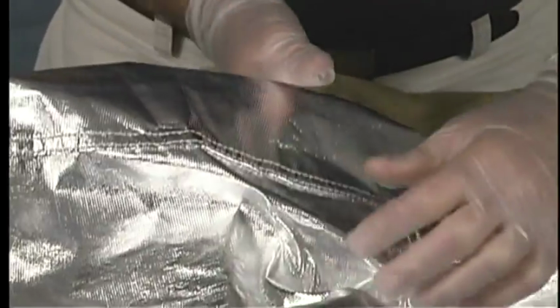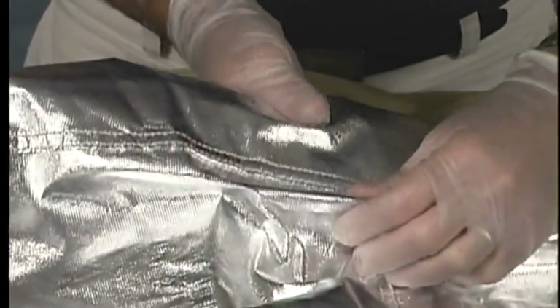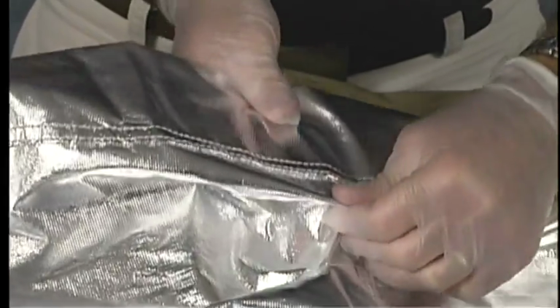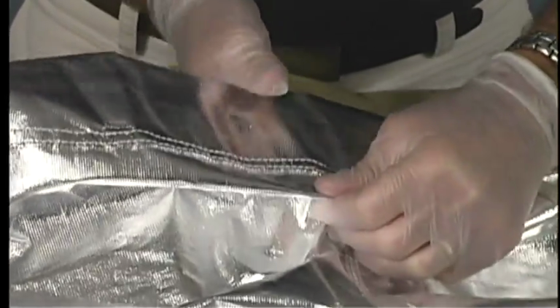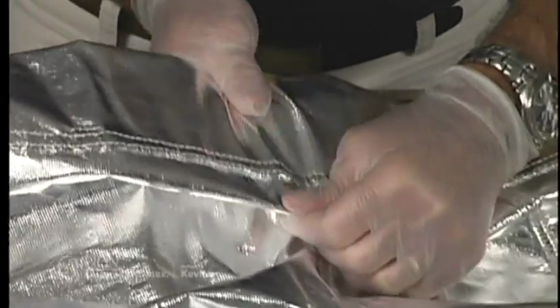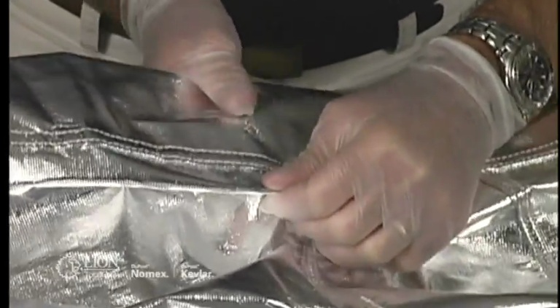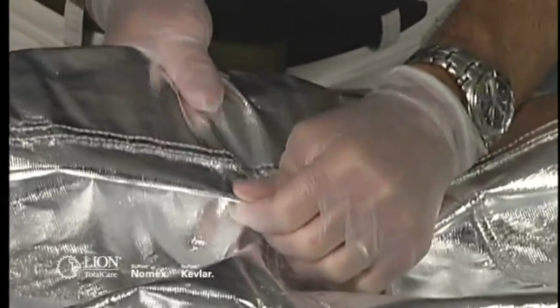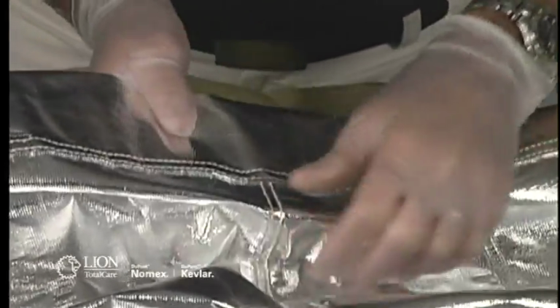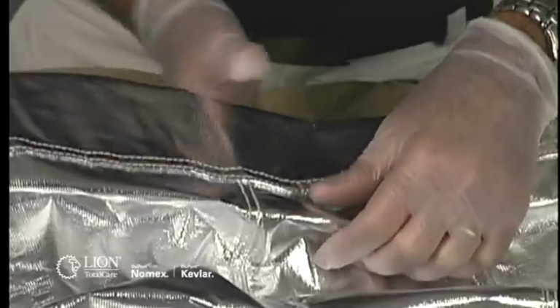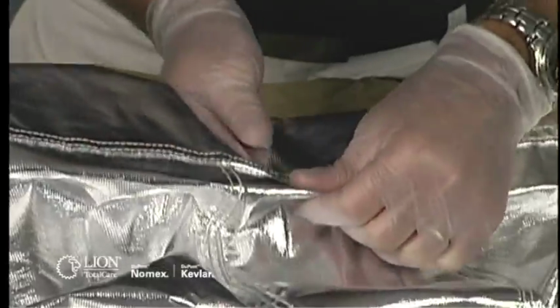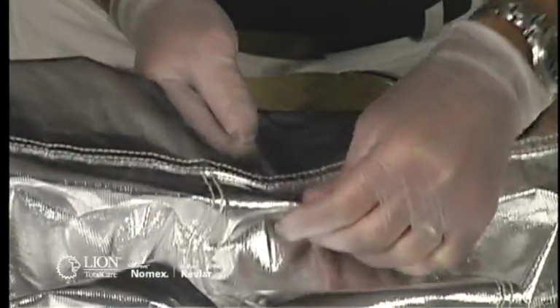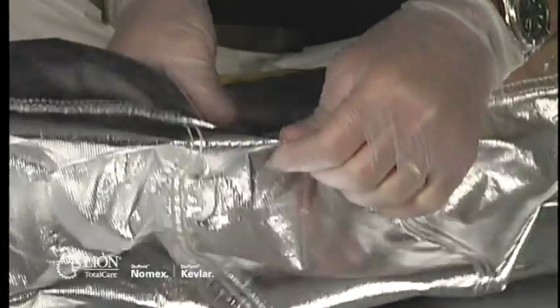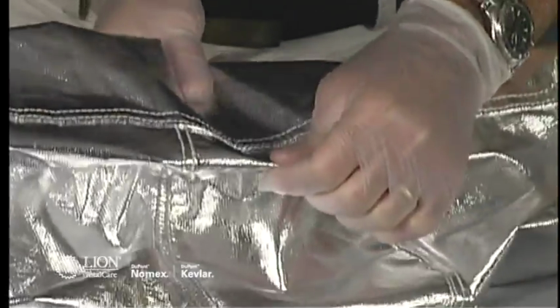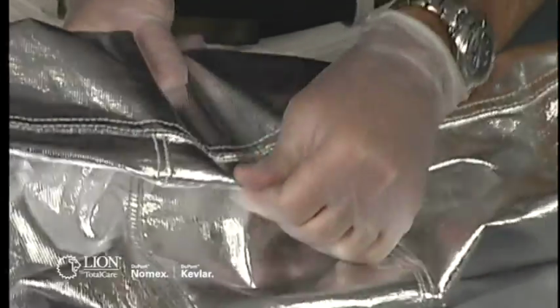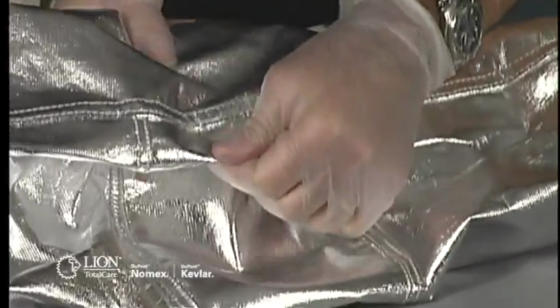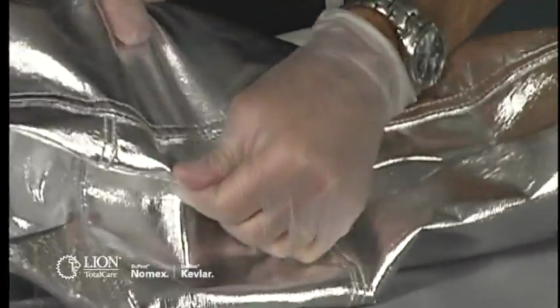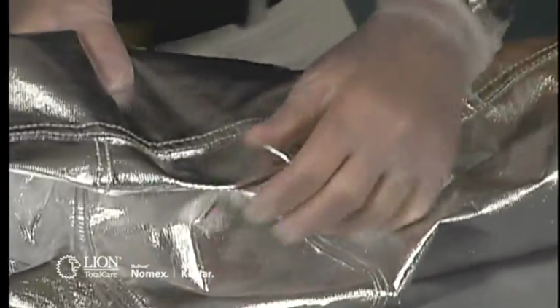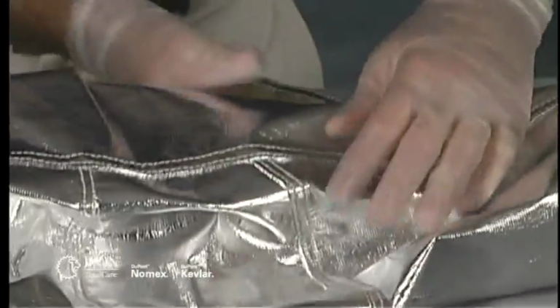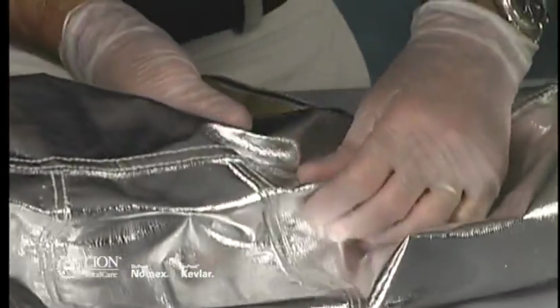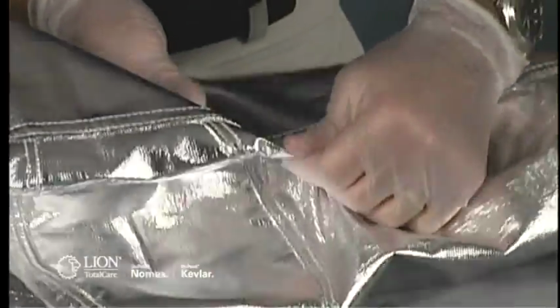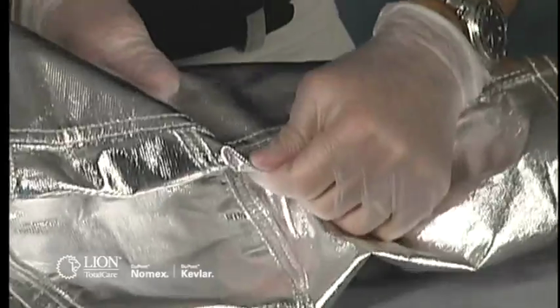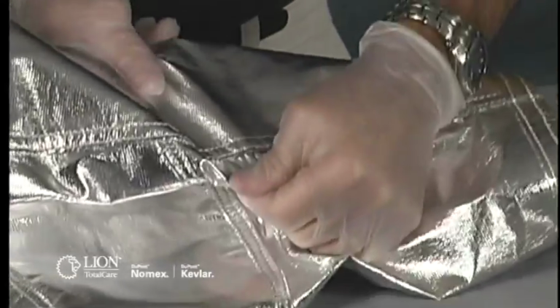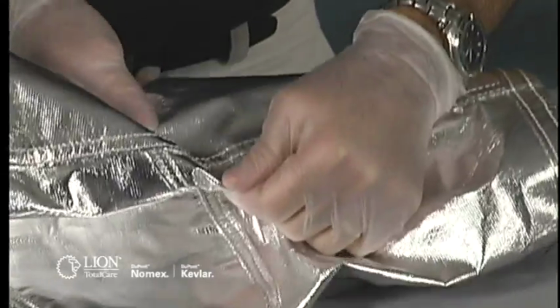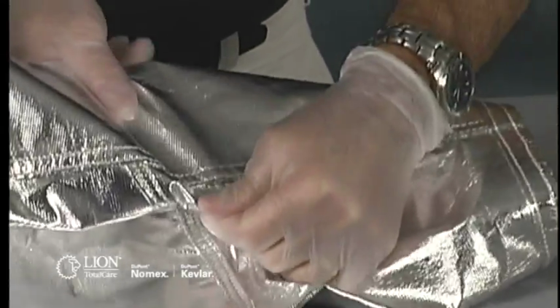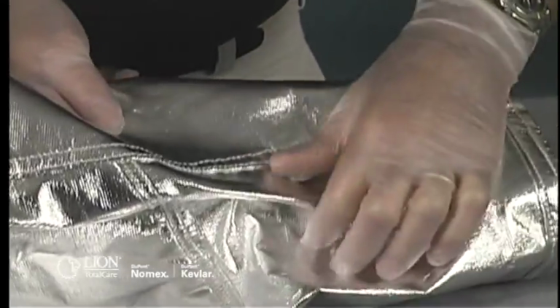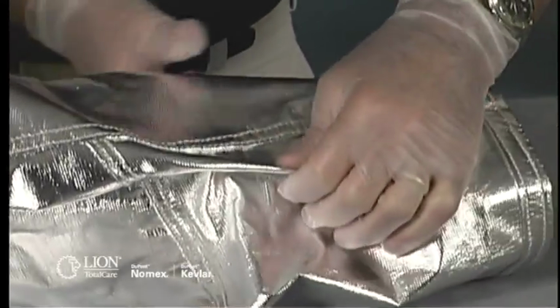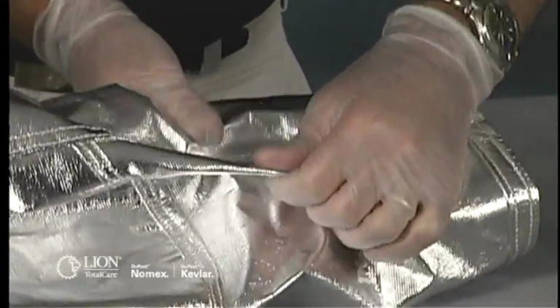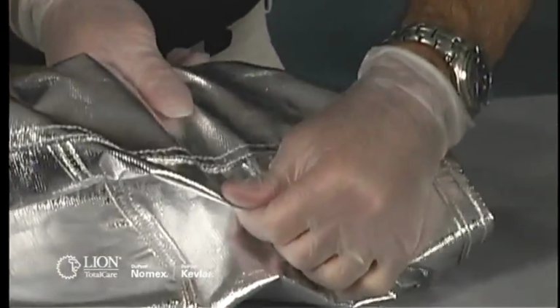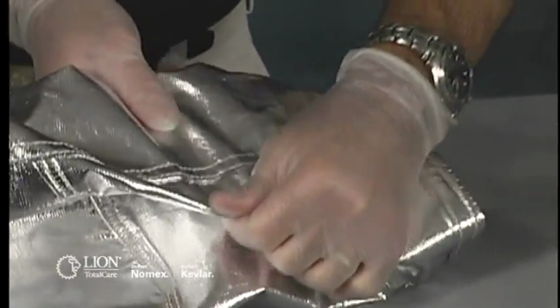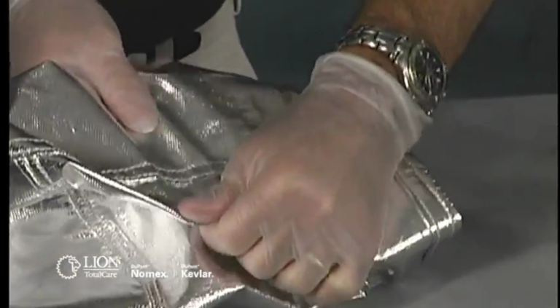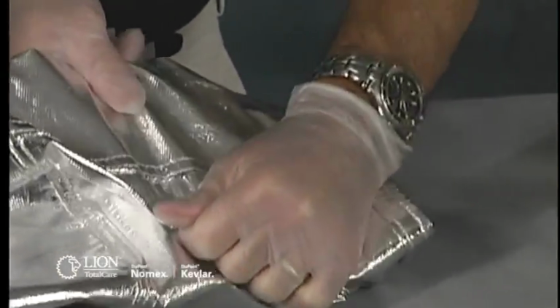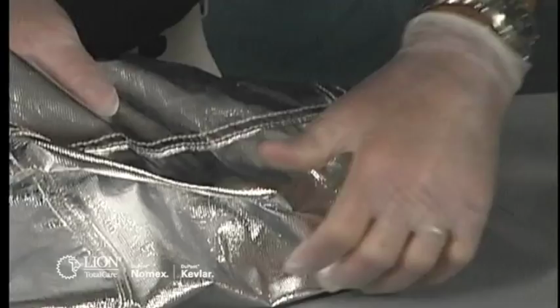Grasp material on both sides of the seam and pull in opposite directions. Work your way down the seam, testing the entire length. If you observe any looseness, note its location on the inspection form.